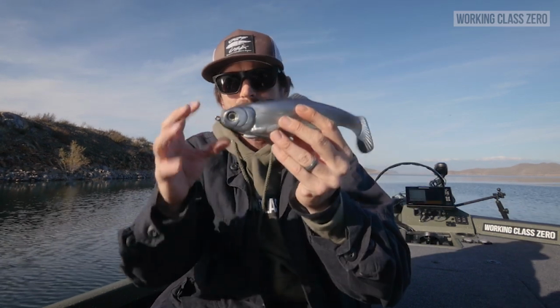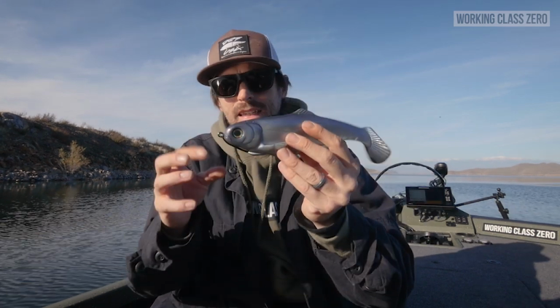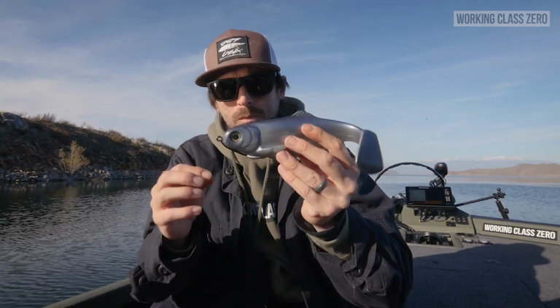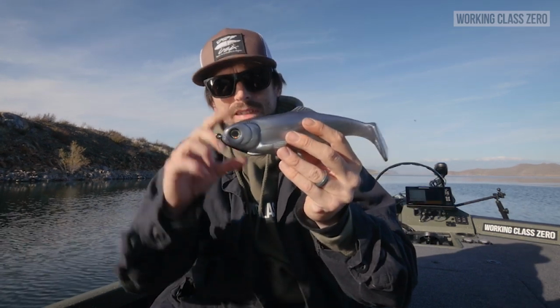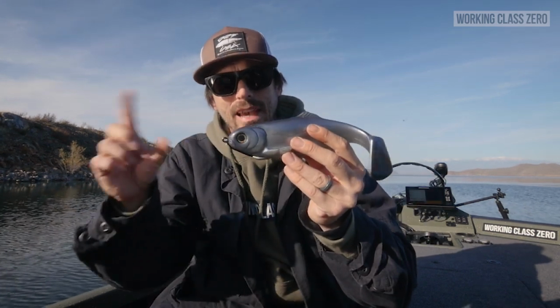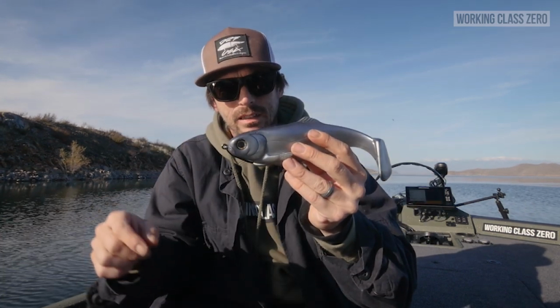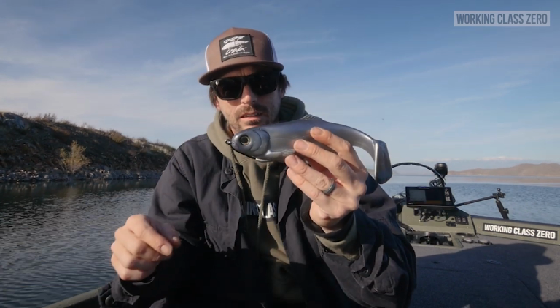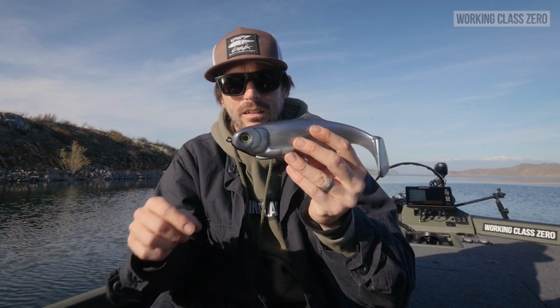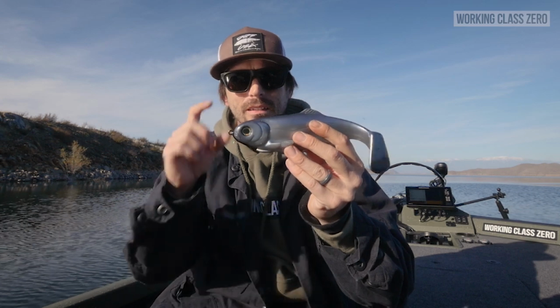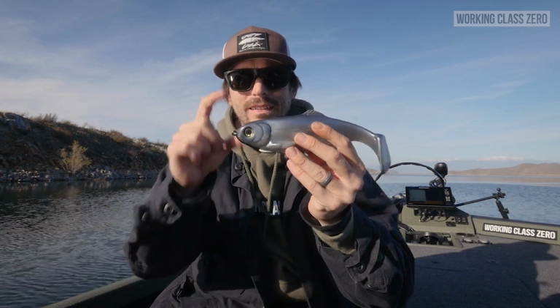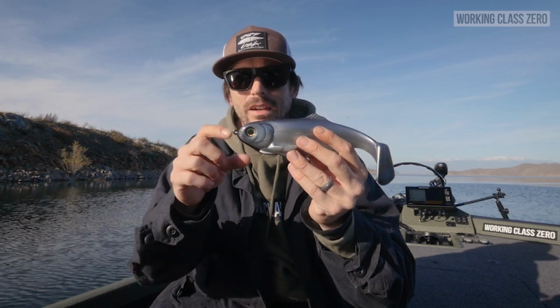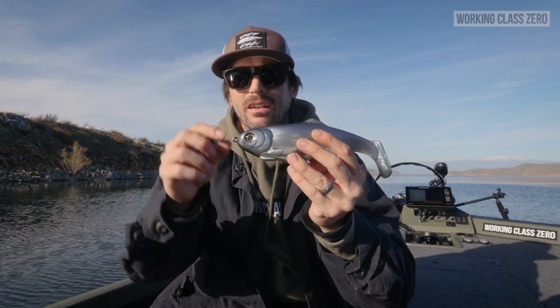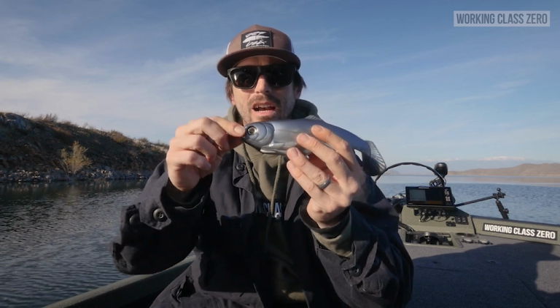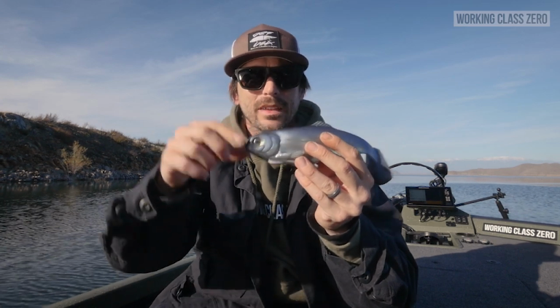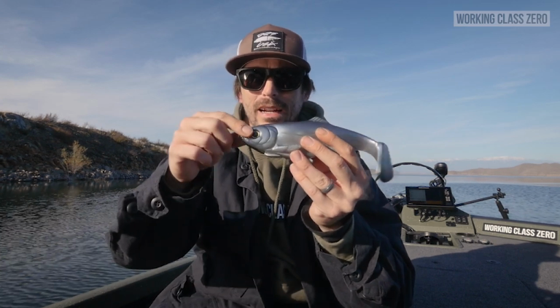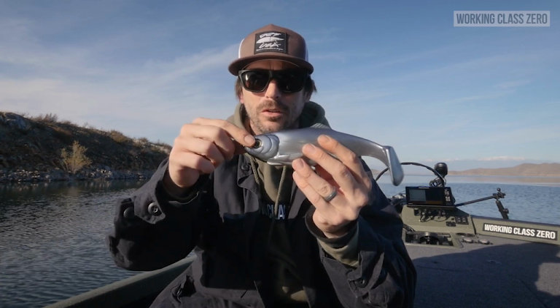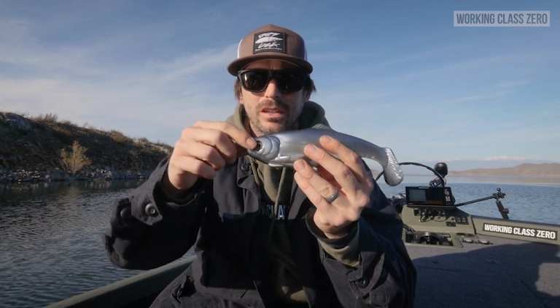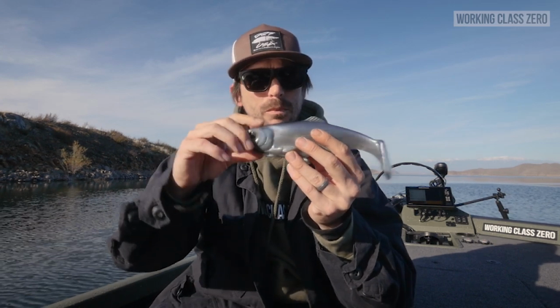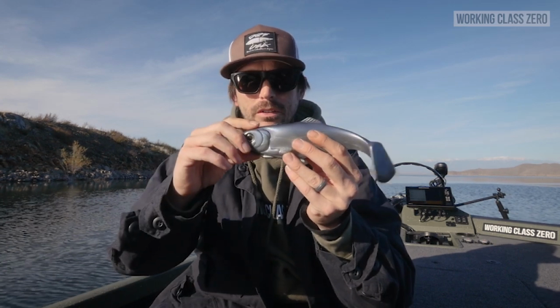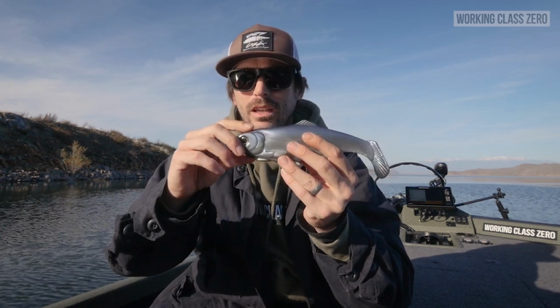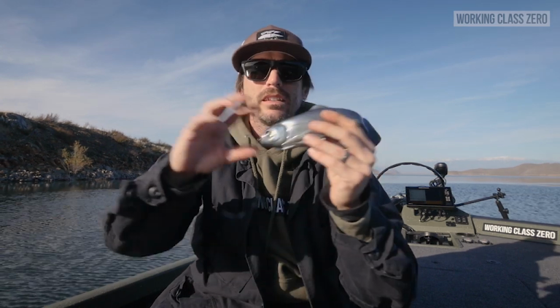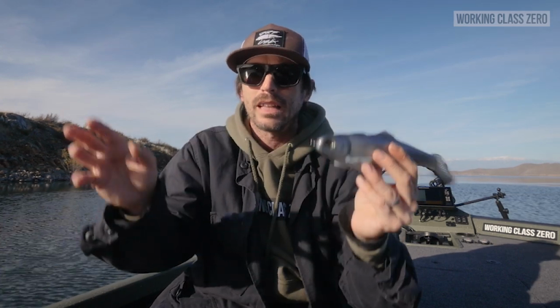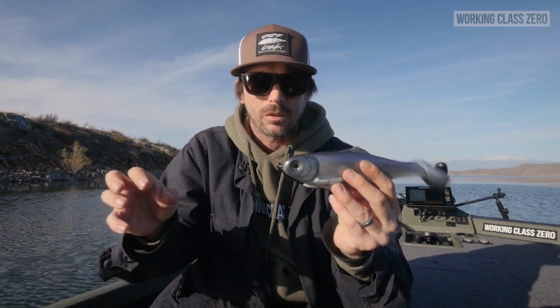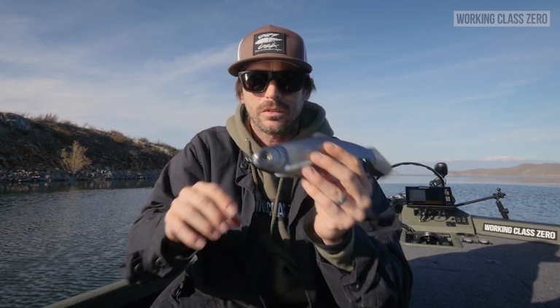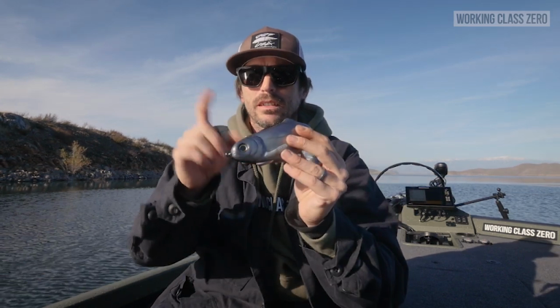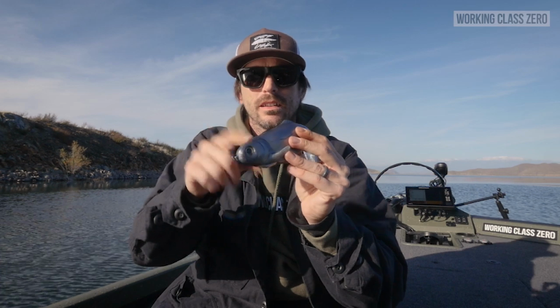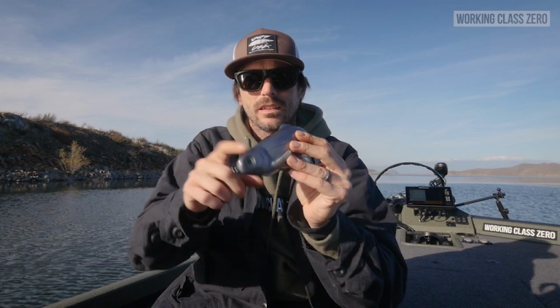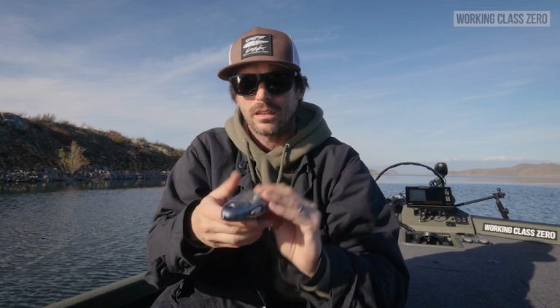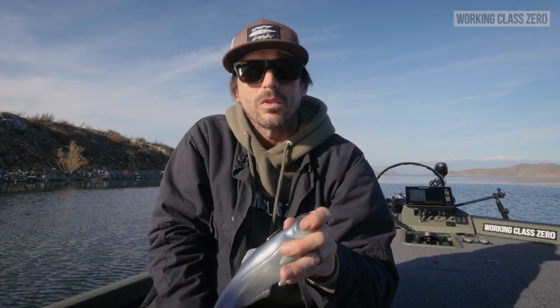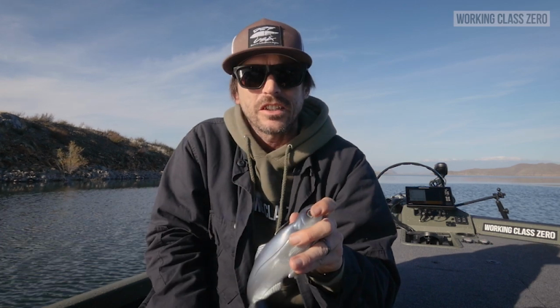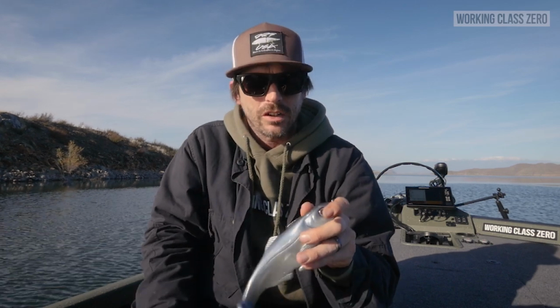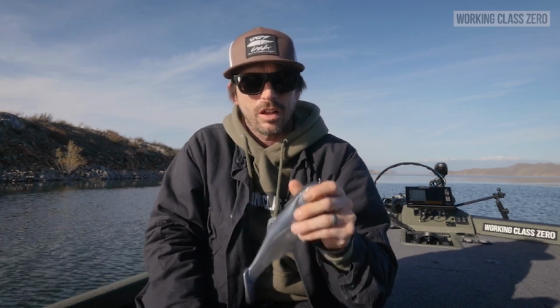Doesn't get any more snagless than that. And now with the added durability up here in the head — lights out, dude. This is what changes it all up.